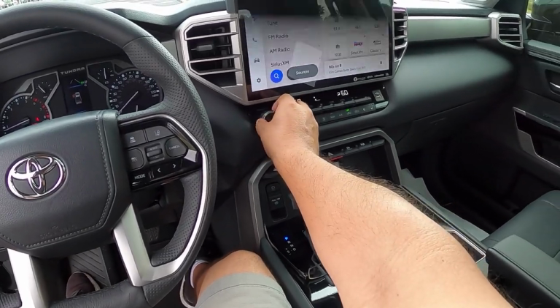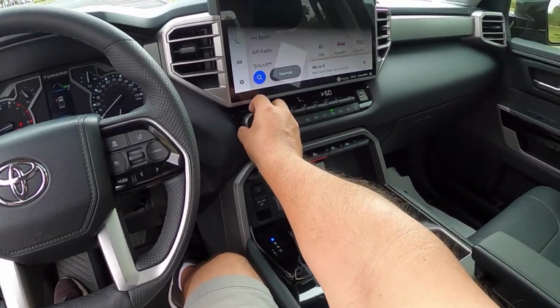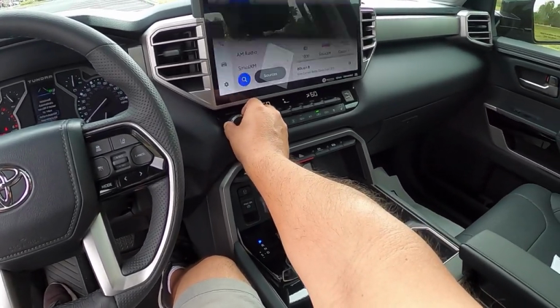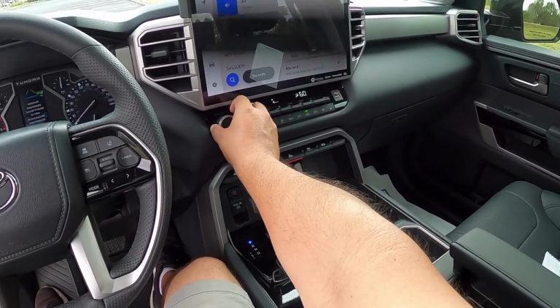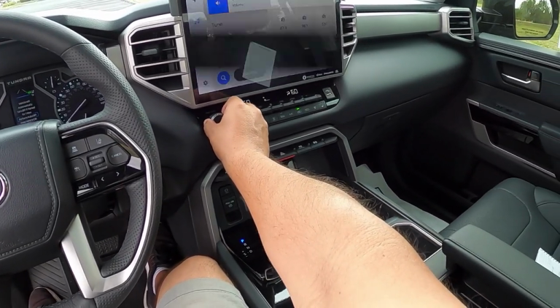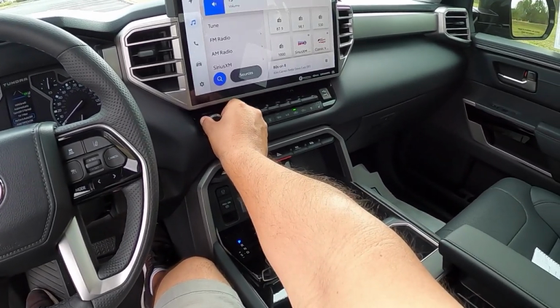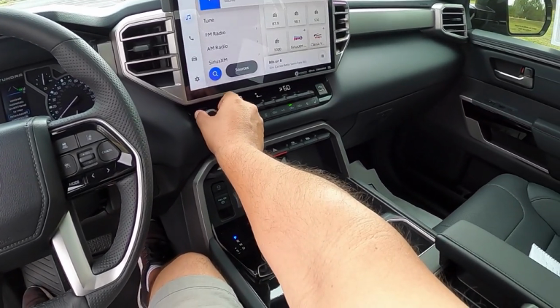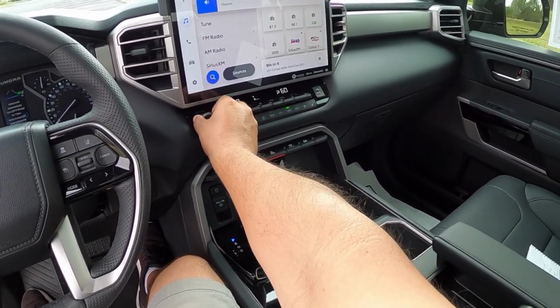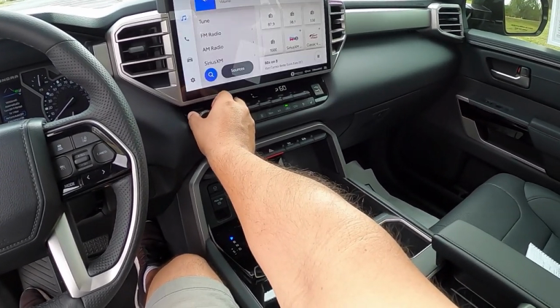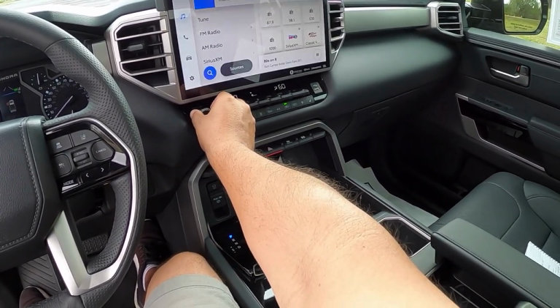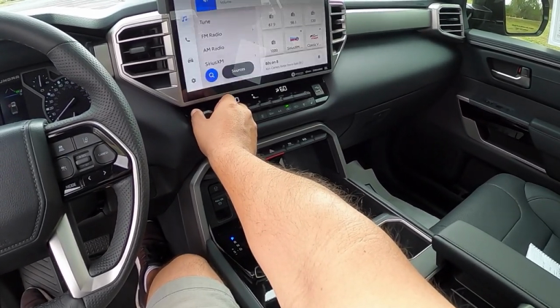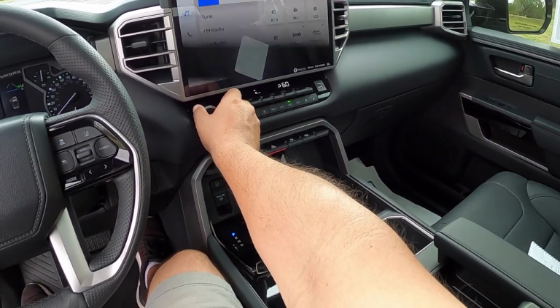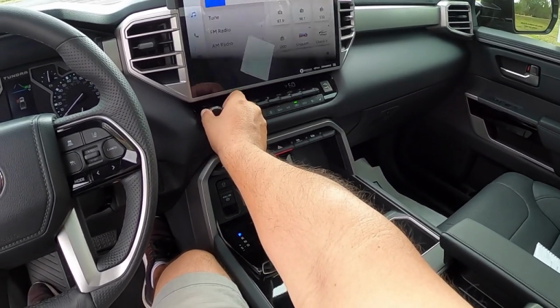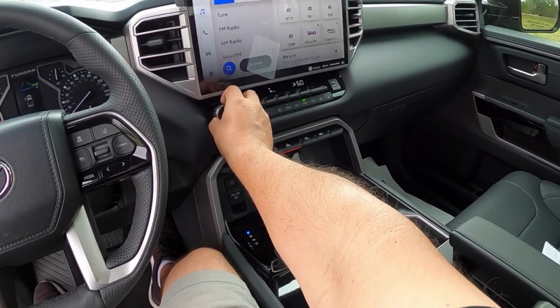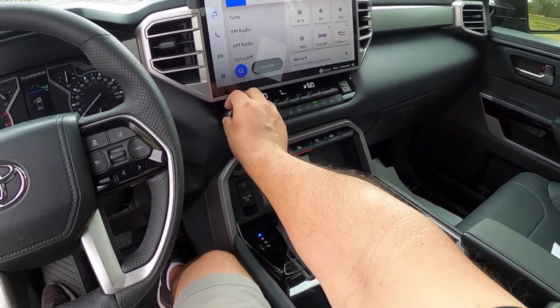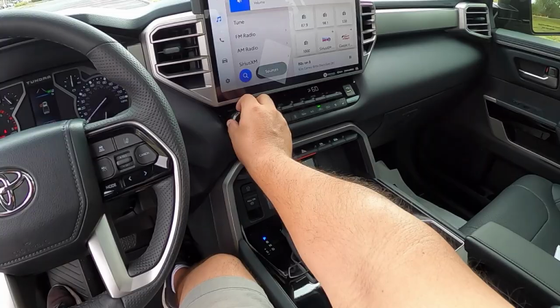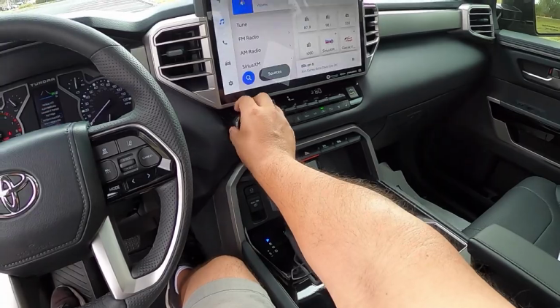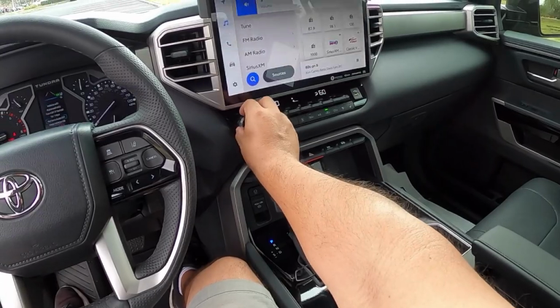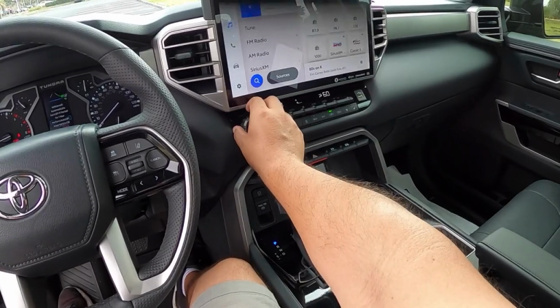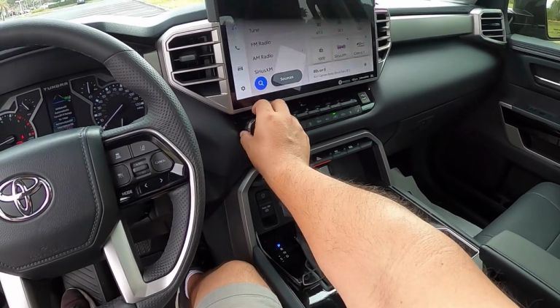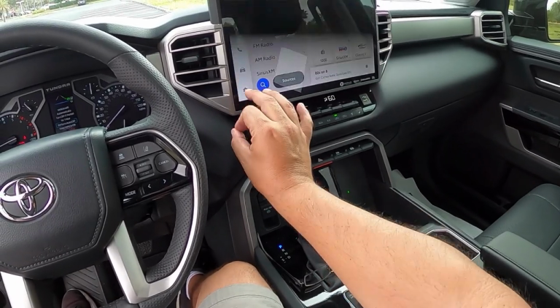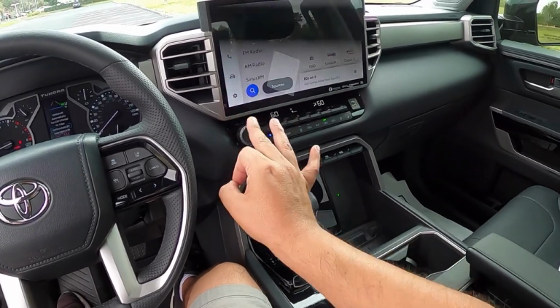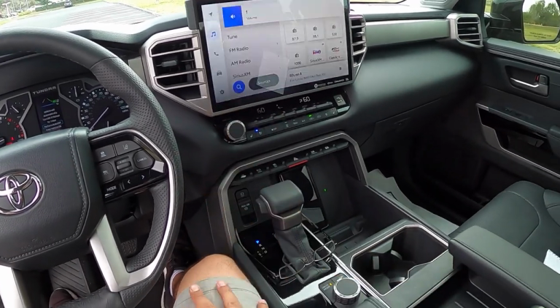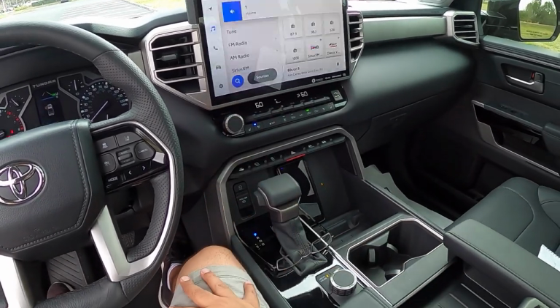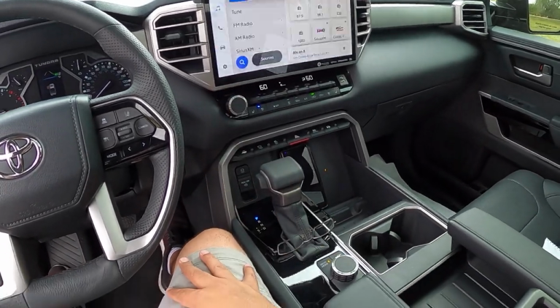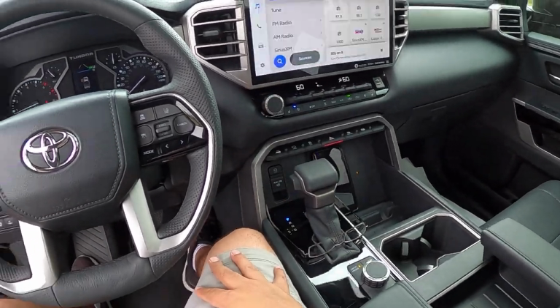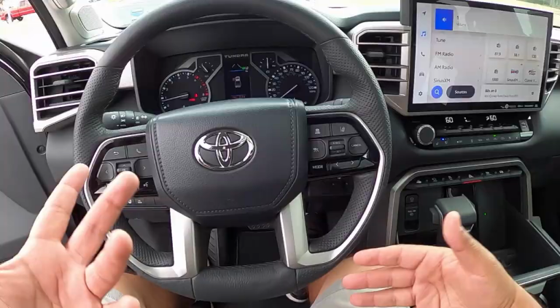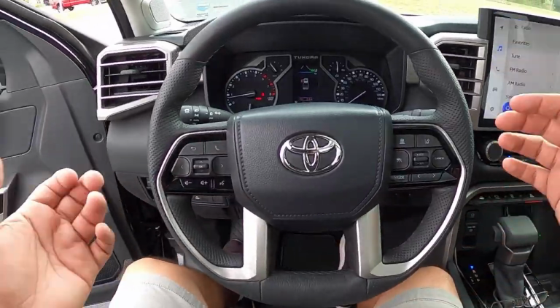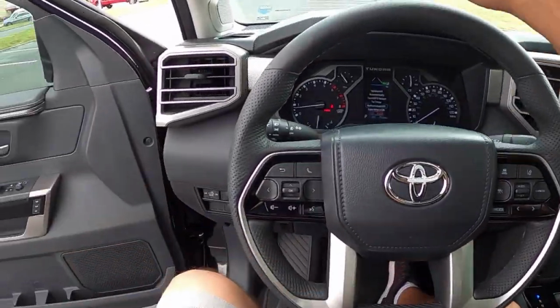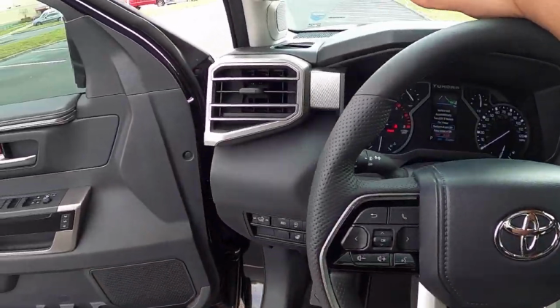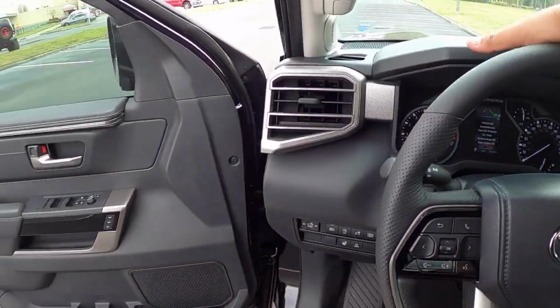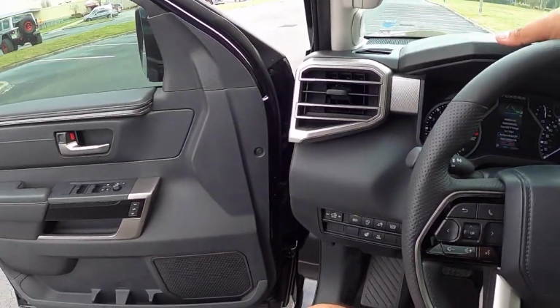This one has the optional JBL stereo — a 12-speaker JBL system. And it sounds fantastic, excellent quality.